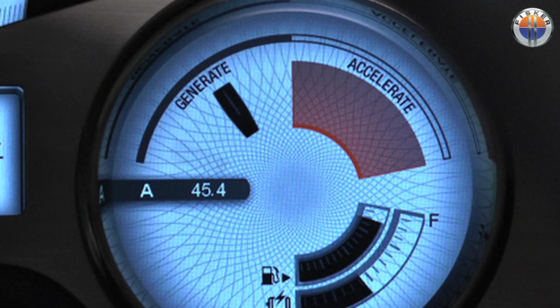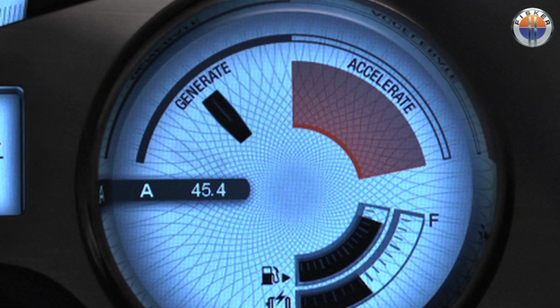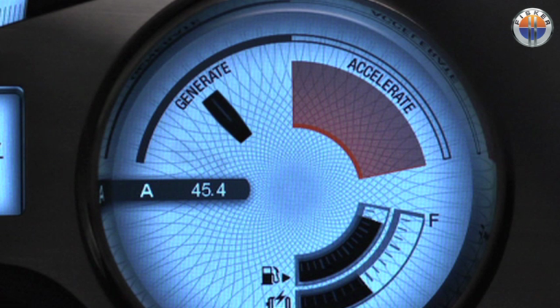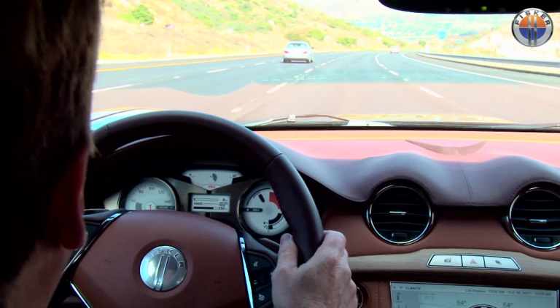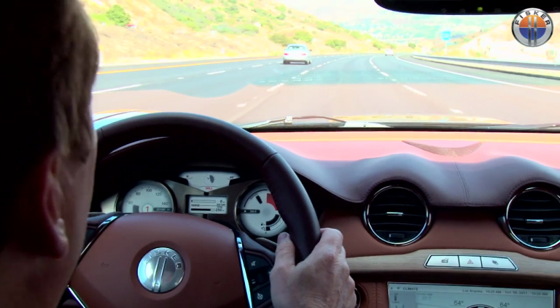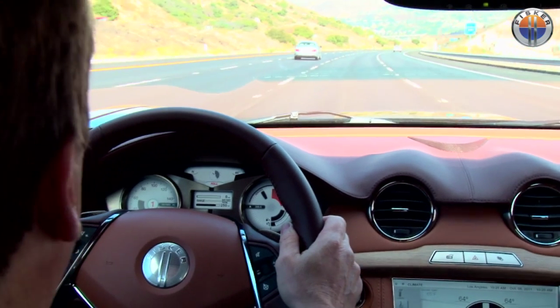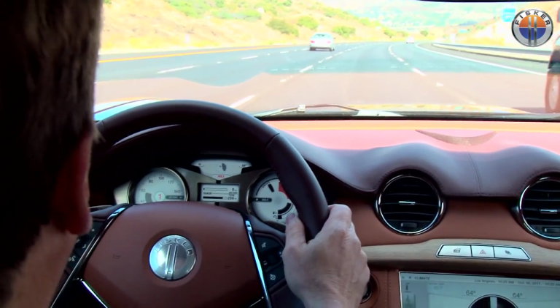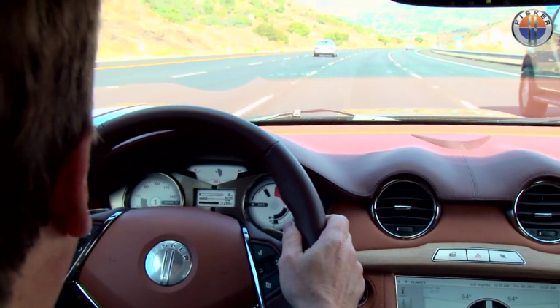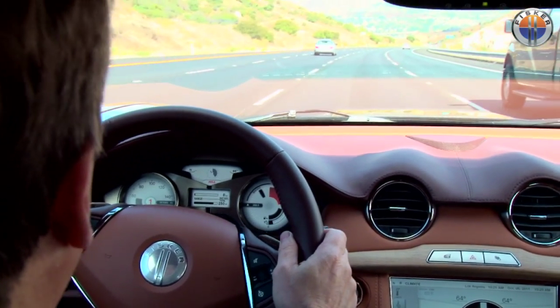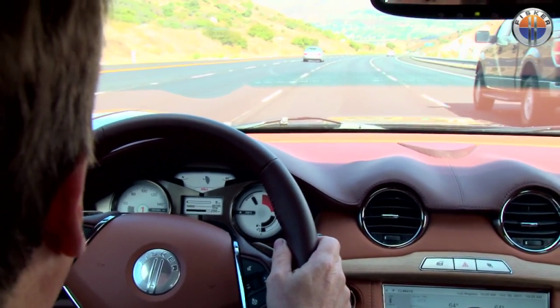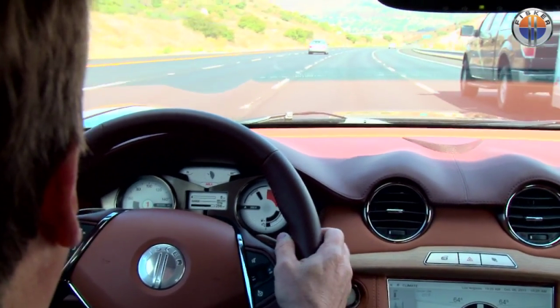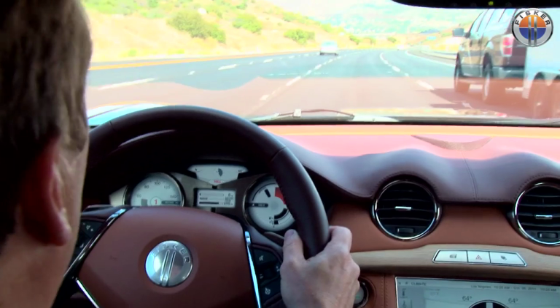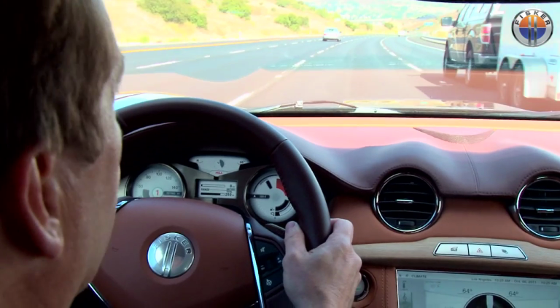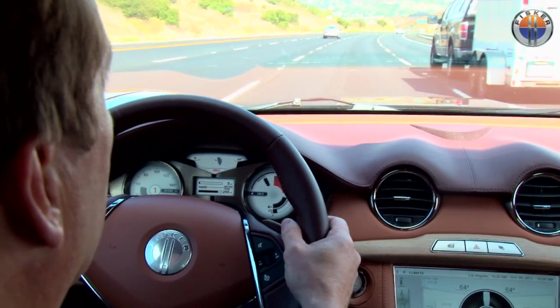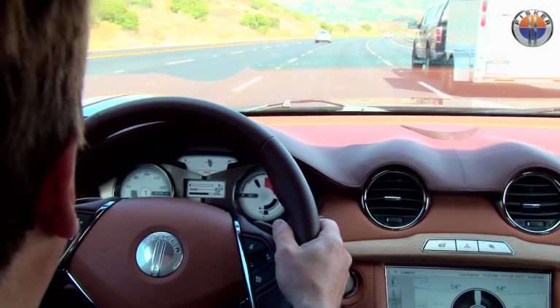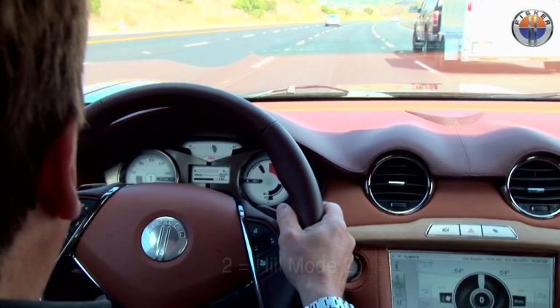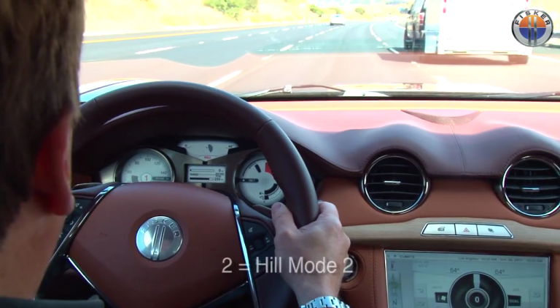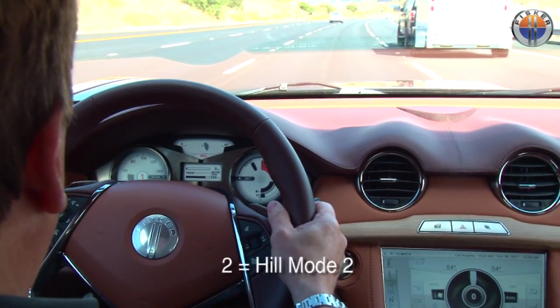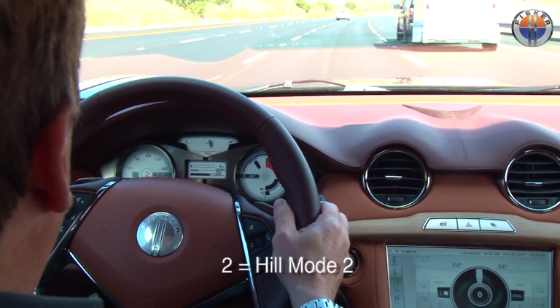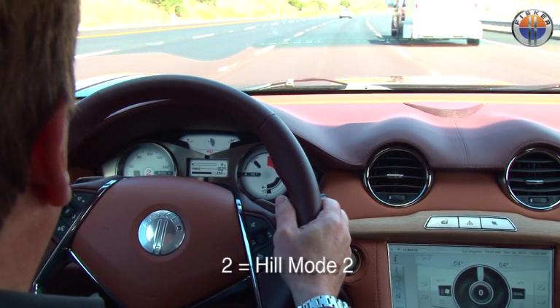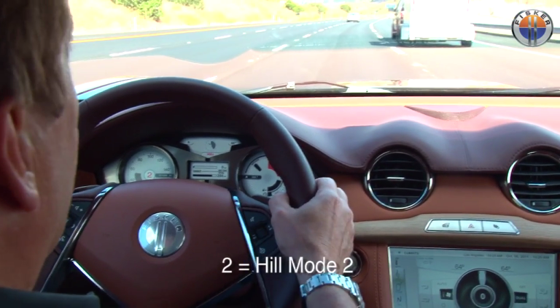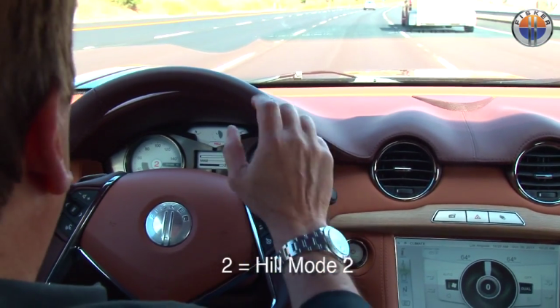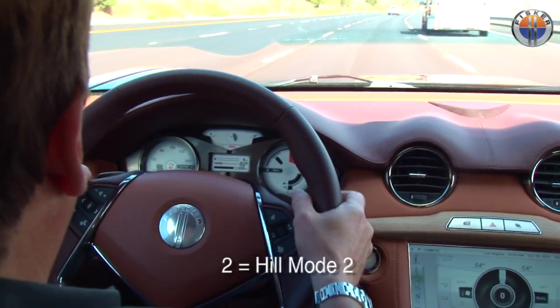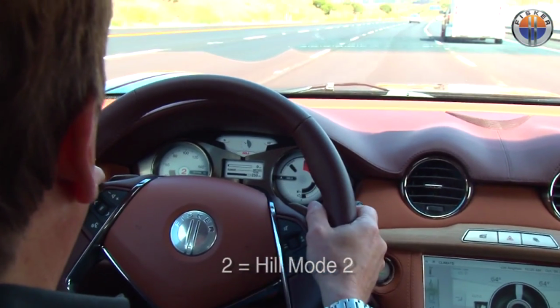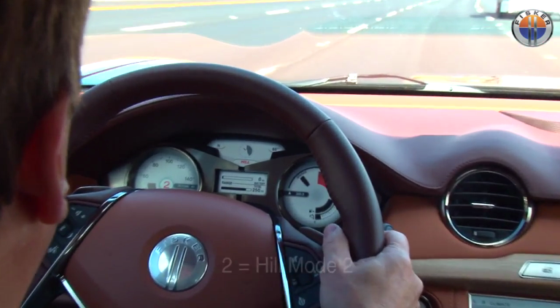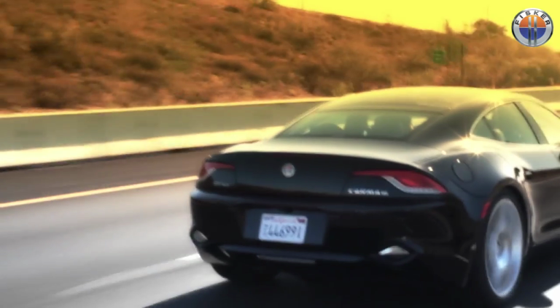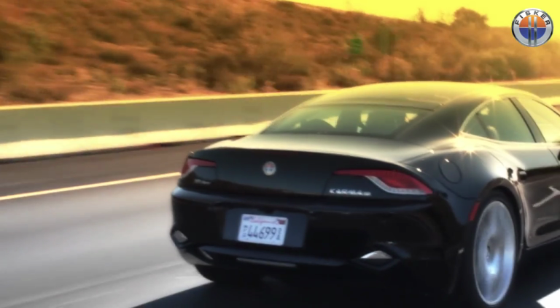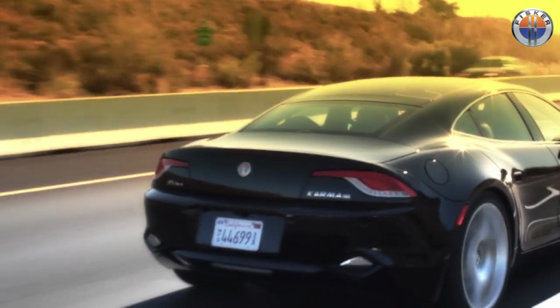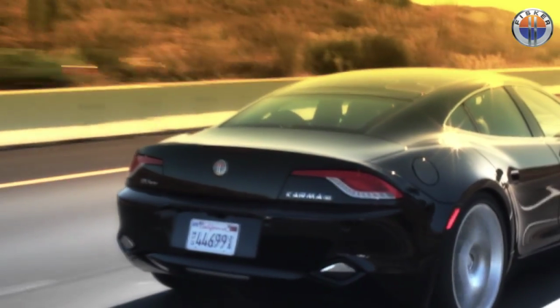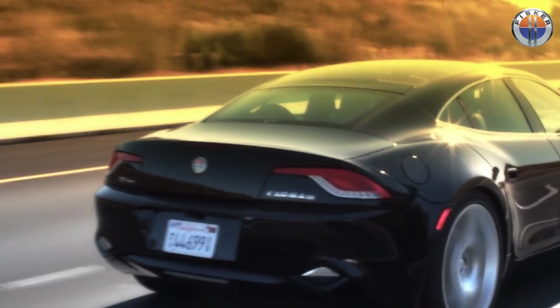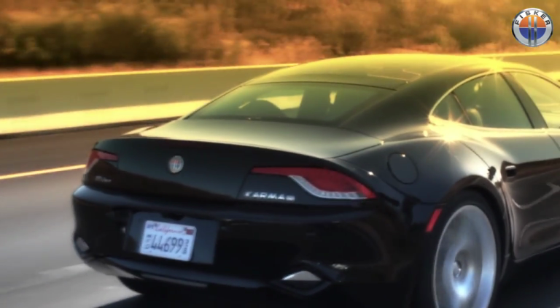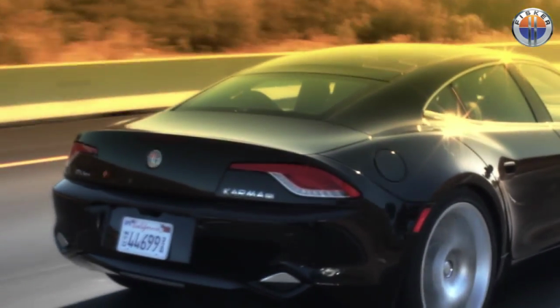If you need a little bit more regenerative braking, which is going to hold the vehicle at a steady state going down a large hill, you pull it back one more time on the paddle switch and you're going to go into two. You'll see that actually also come up on your dash, and those are the two different levels of hill mode we have.